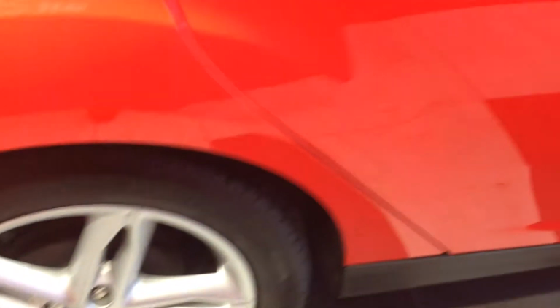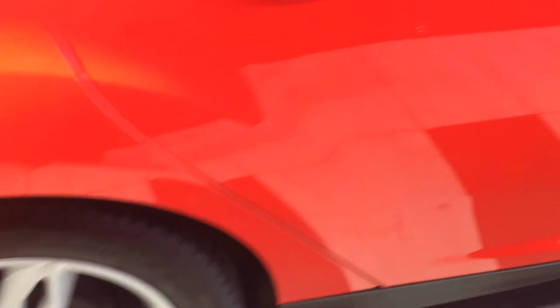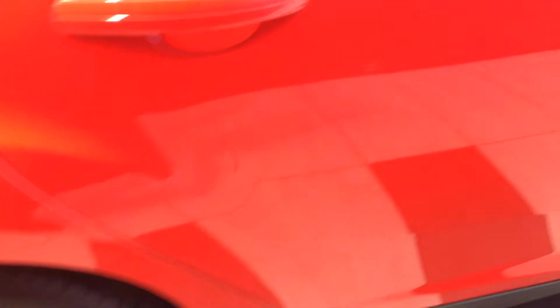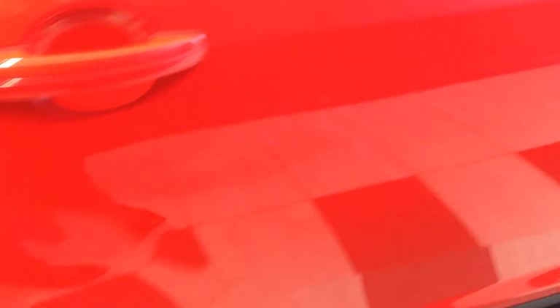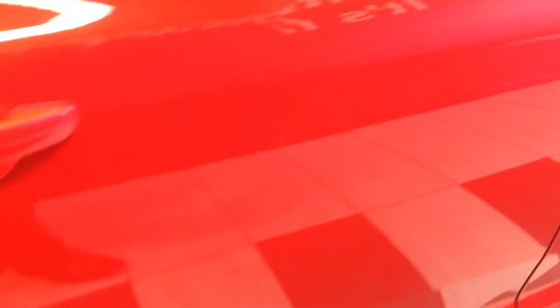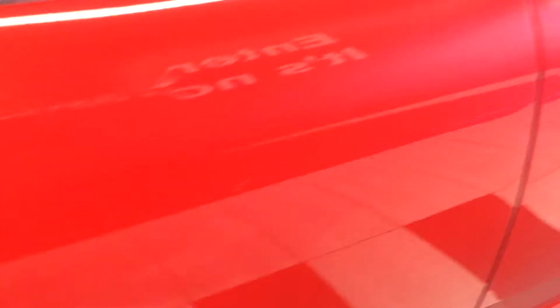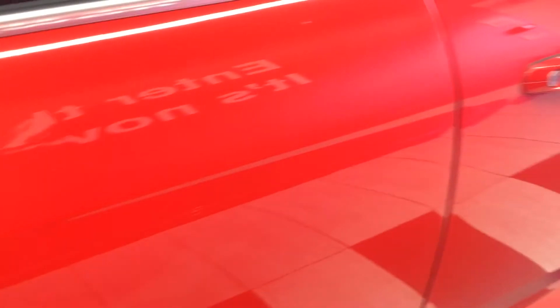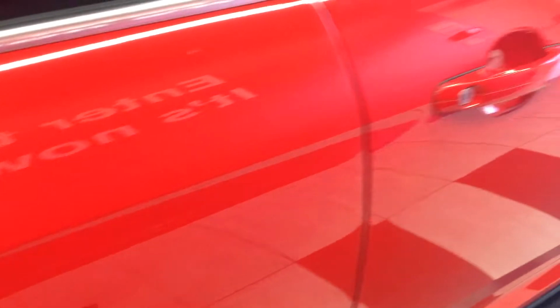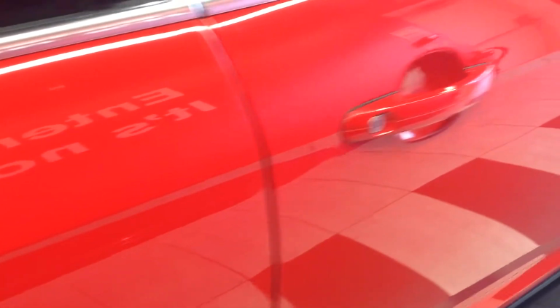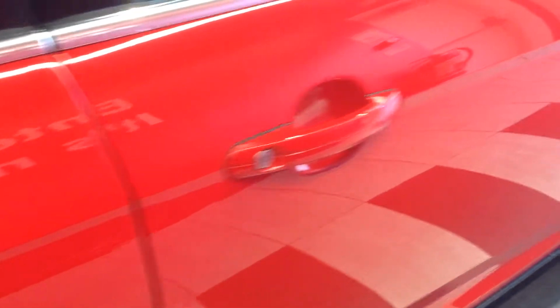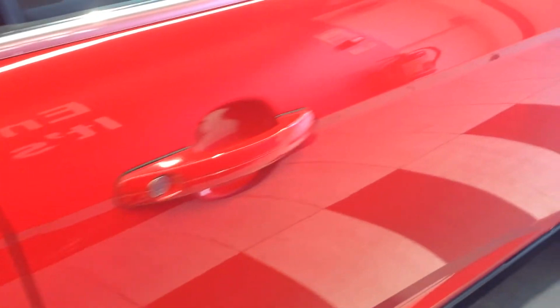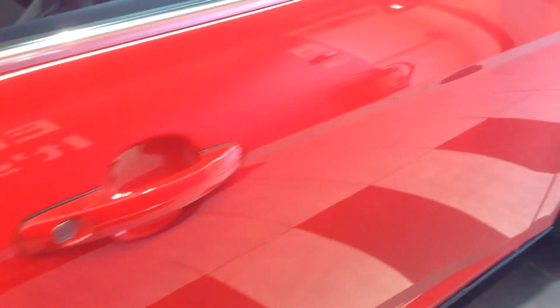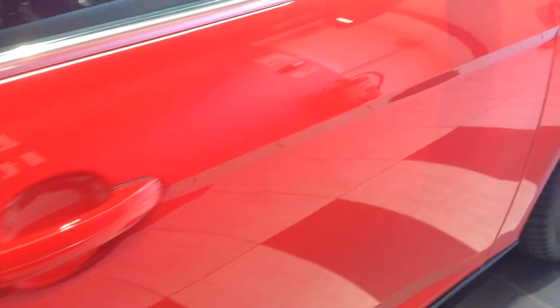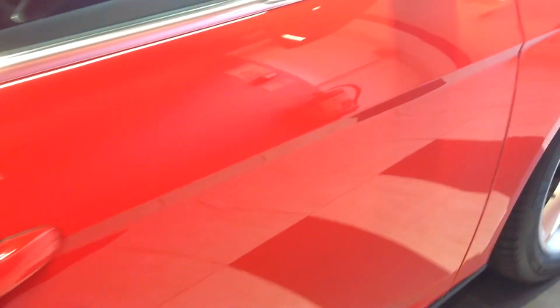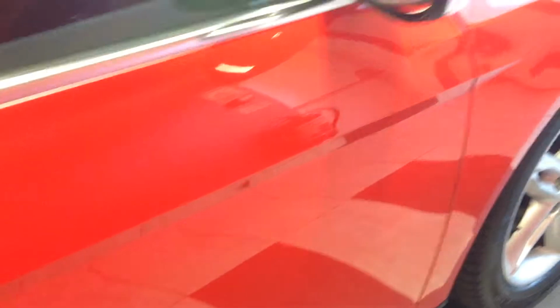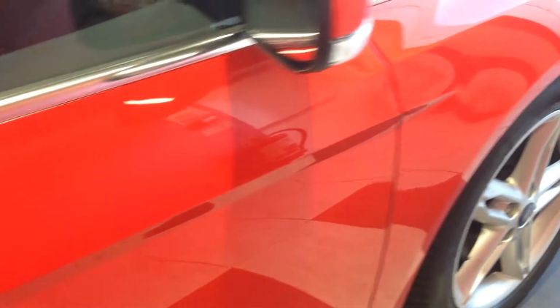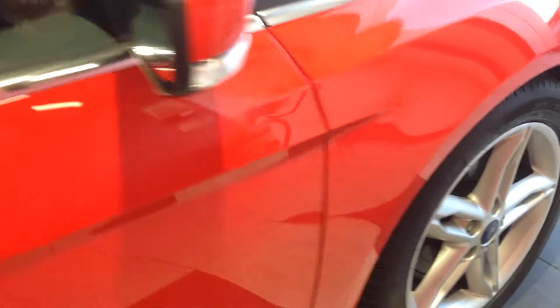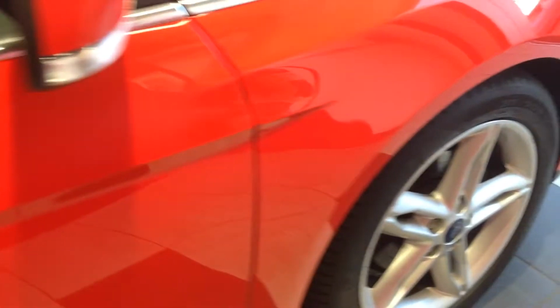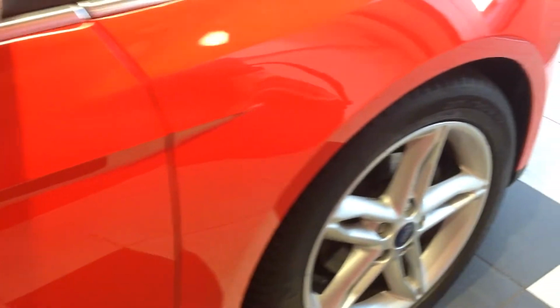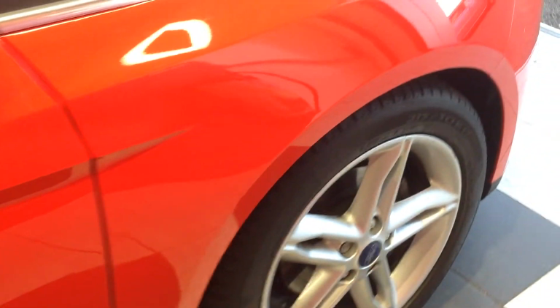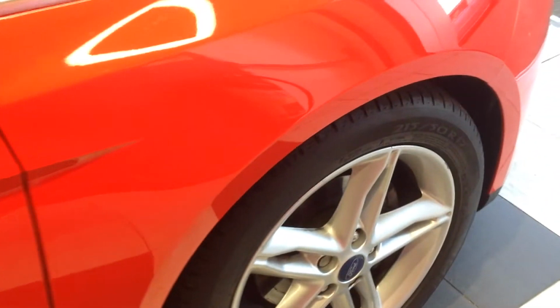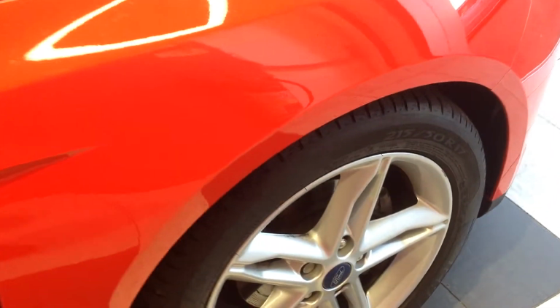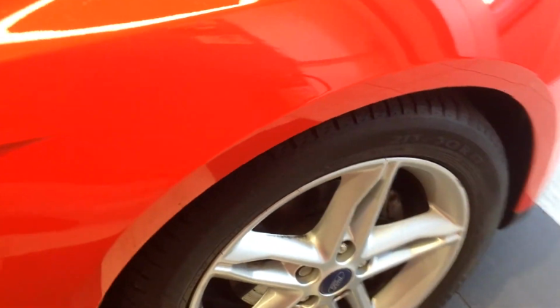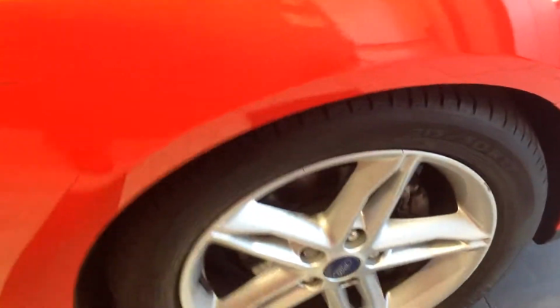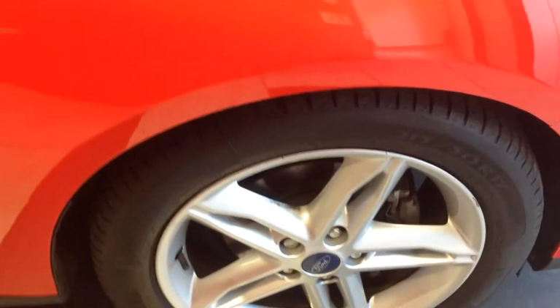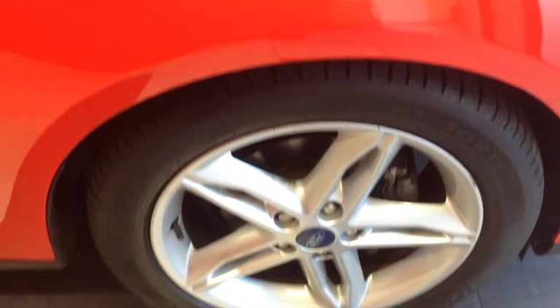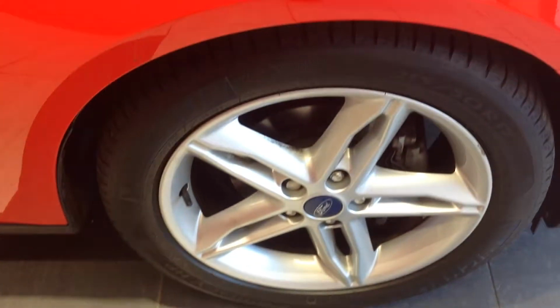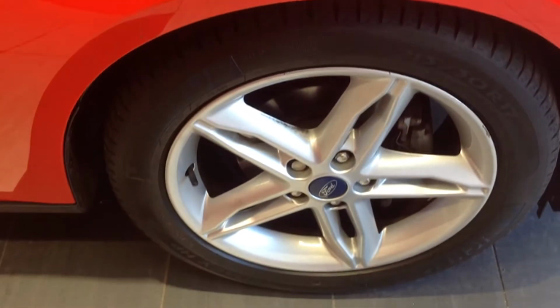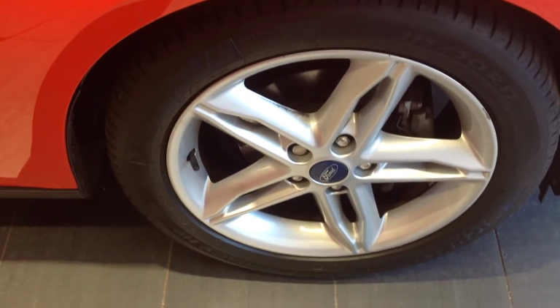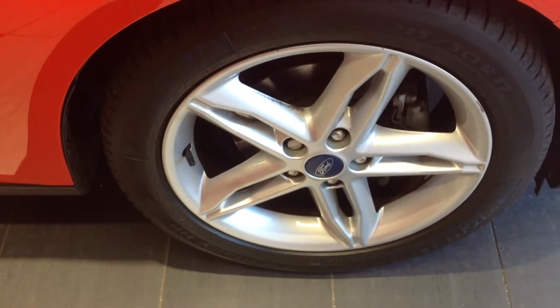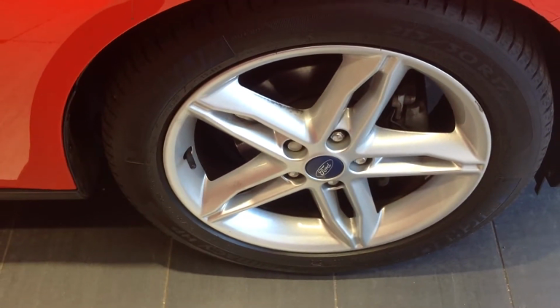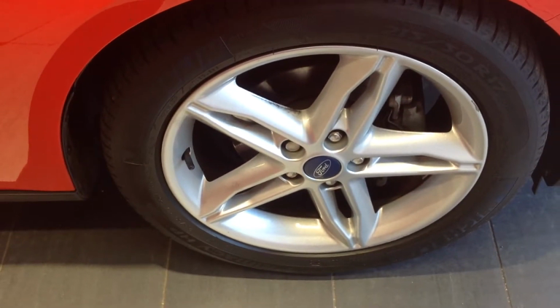Walking along now to the offside front alloy wheel and tyre — again good condition.